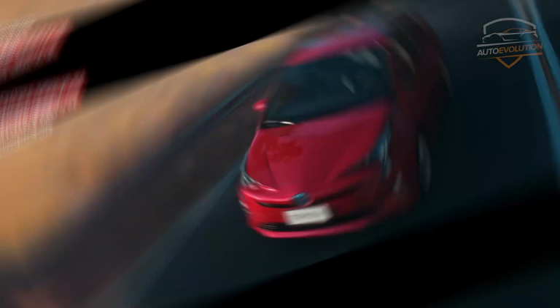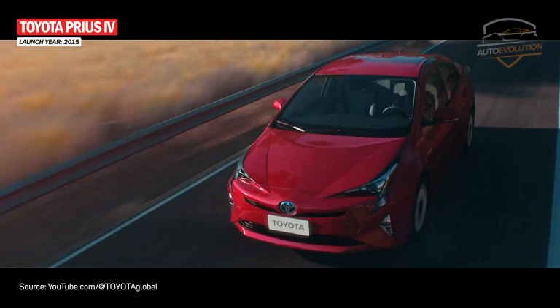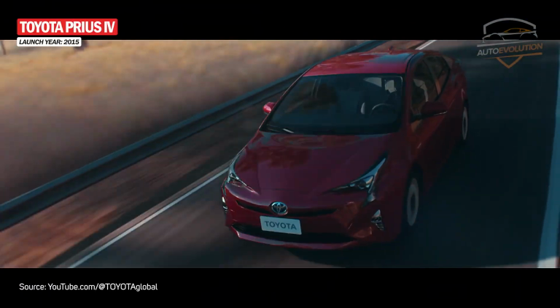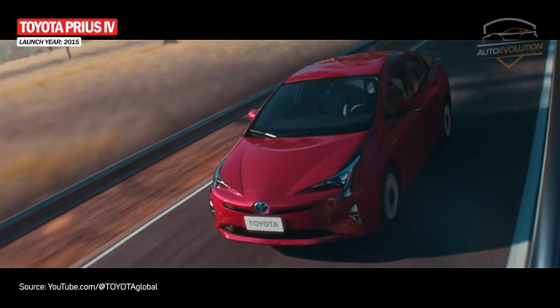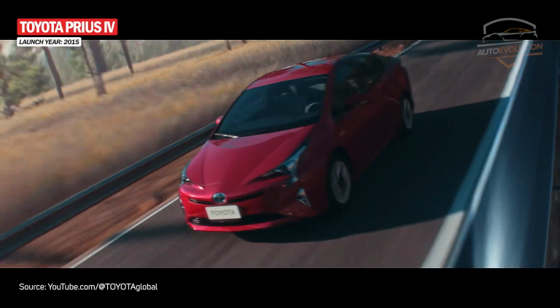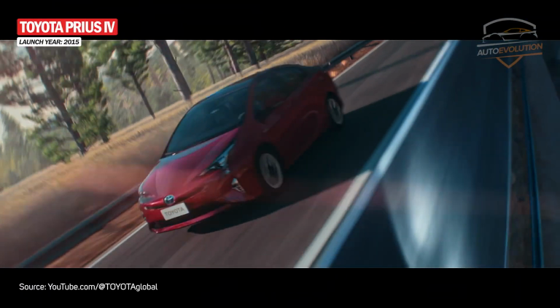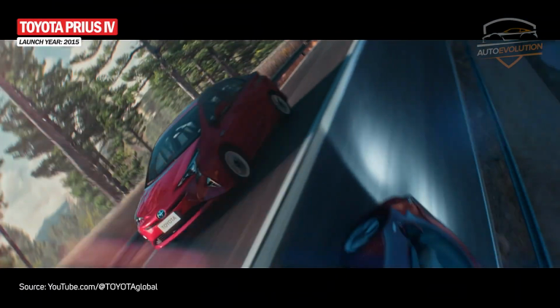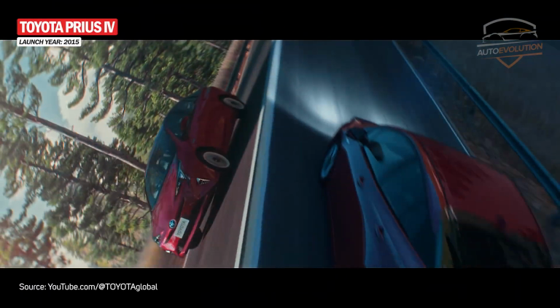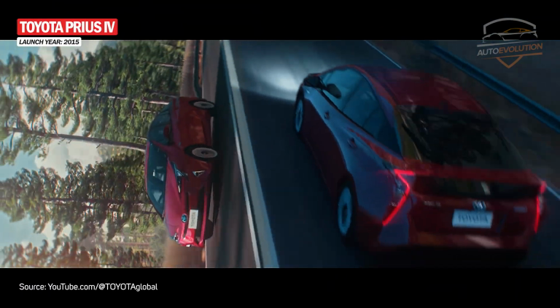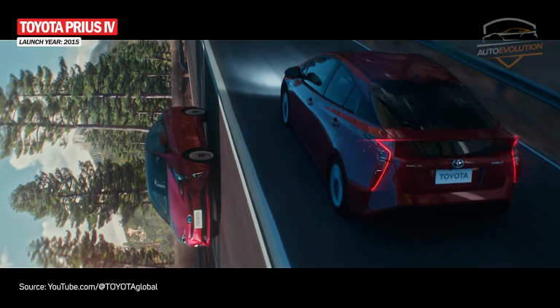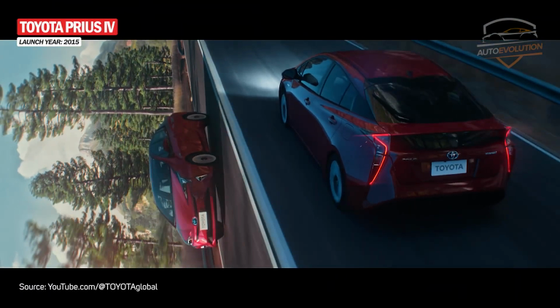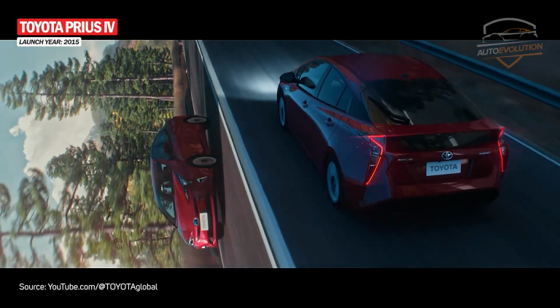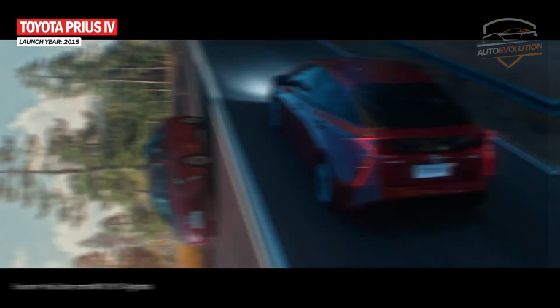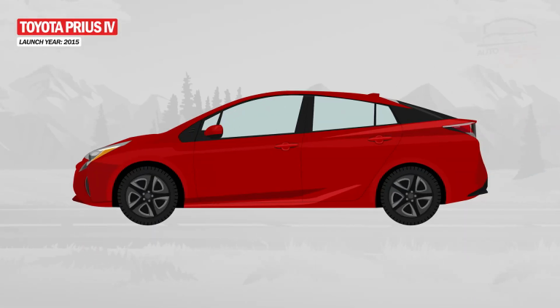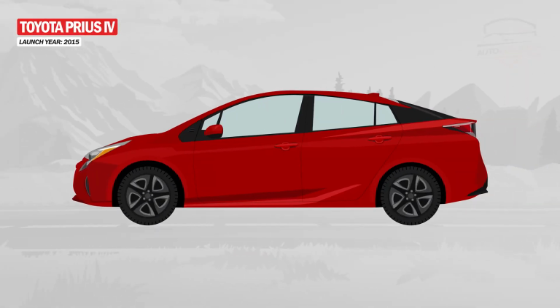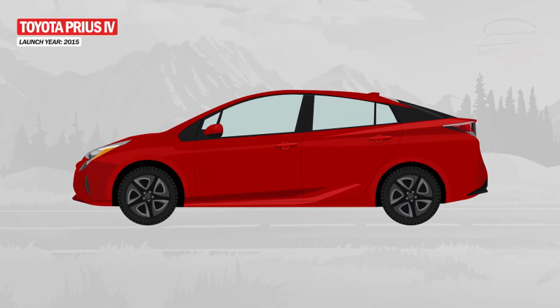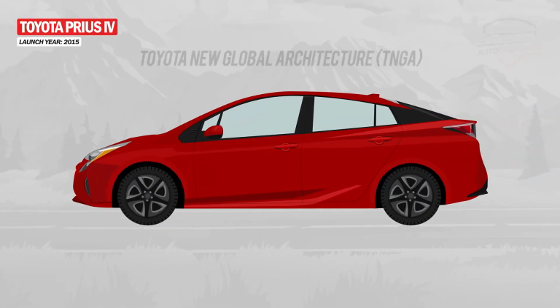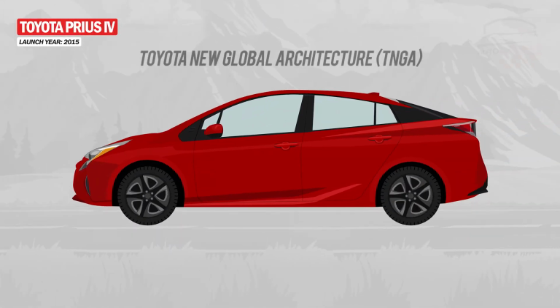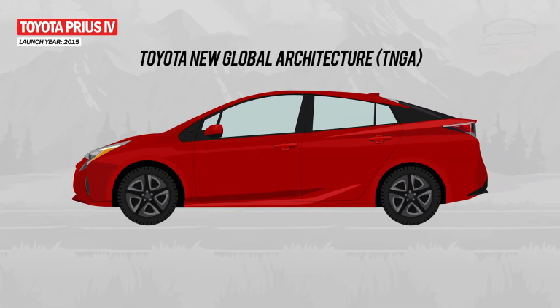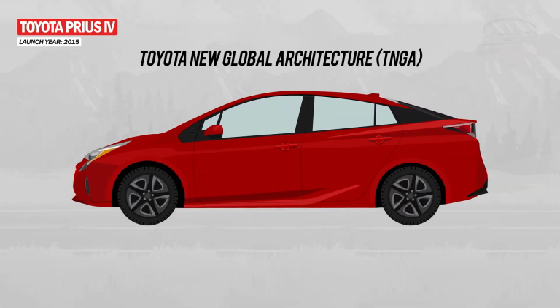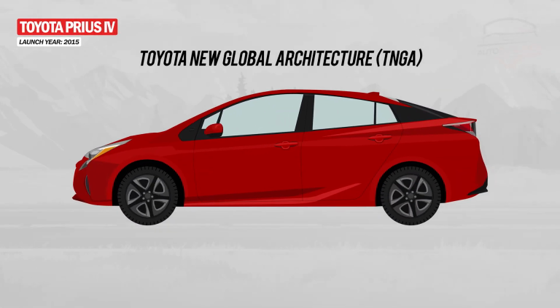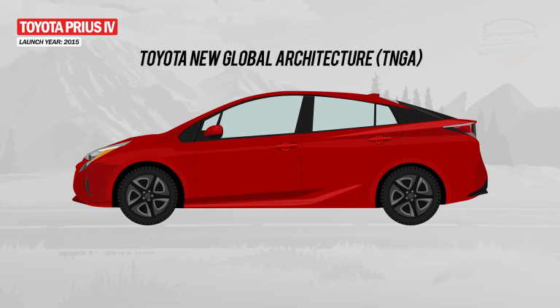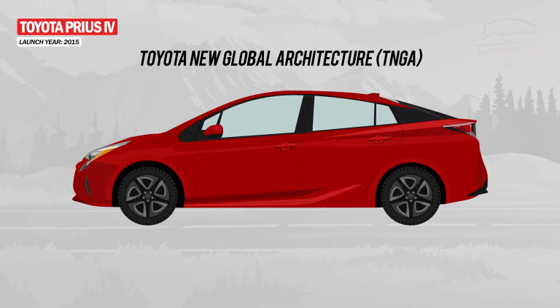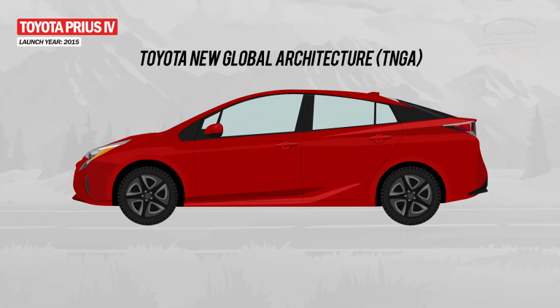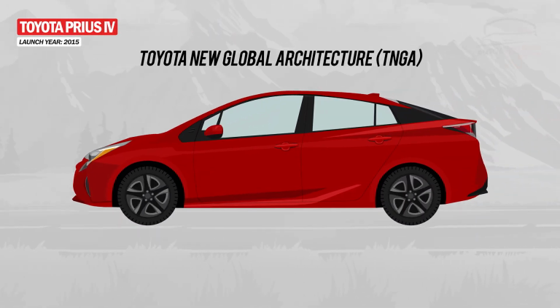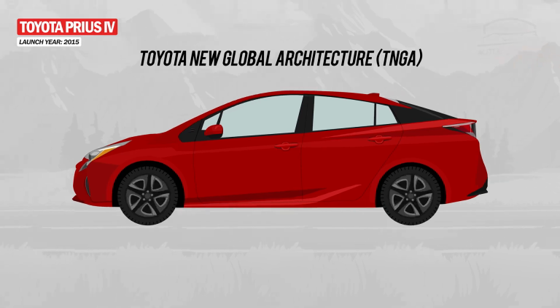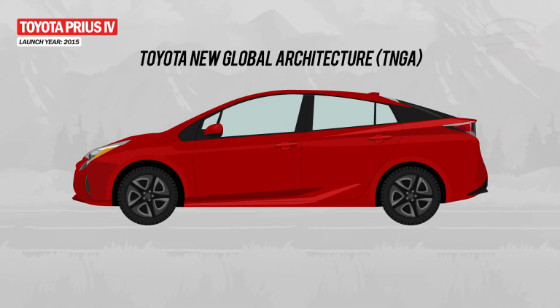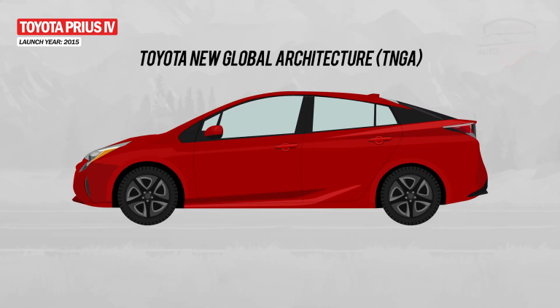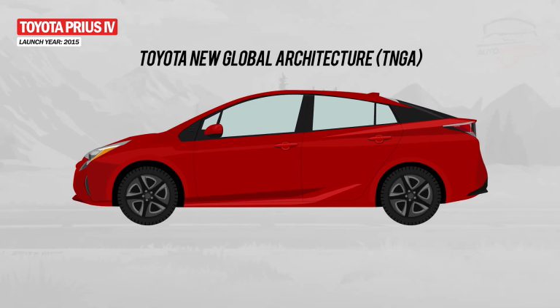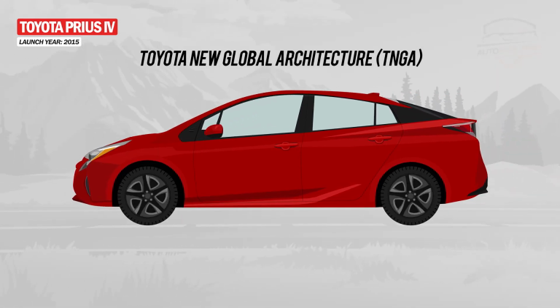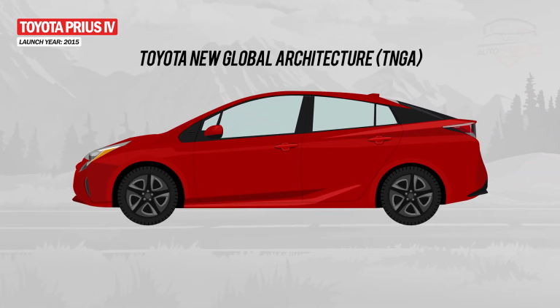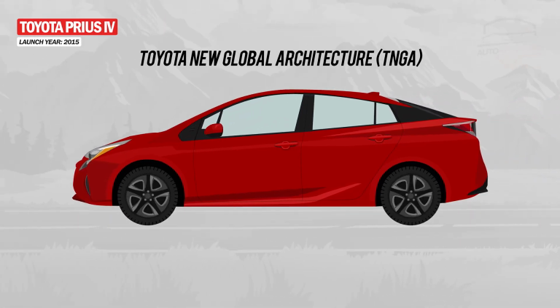With the fourth generation, the Toyota Prius received some major technological improvements. These include the modular Toyota New Global Architecture platform, which offers a low center of gravity and increased structural rigidity.